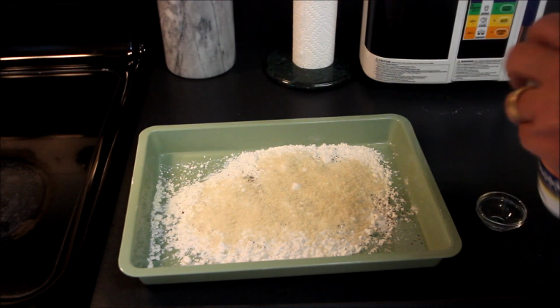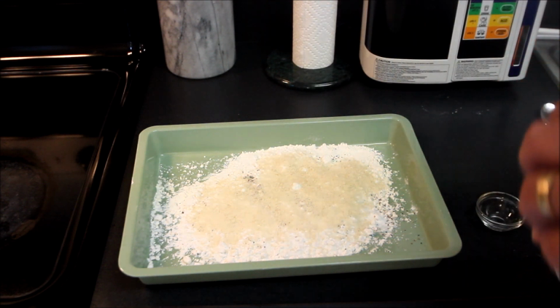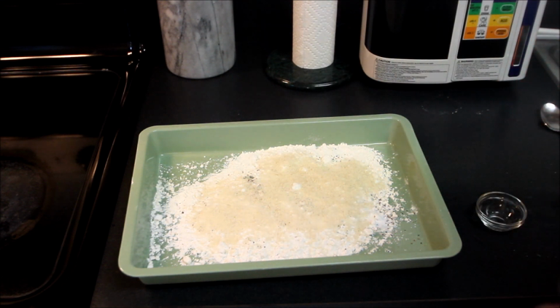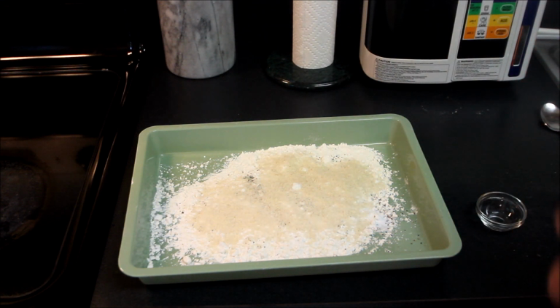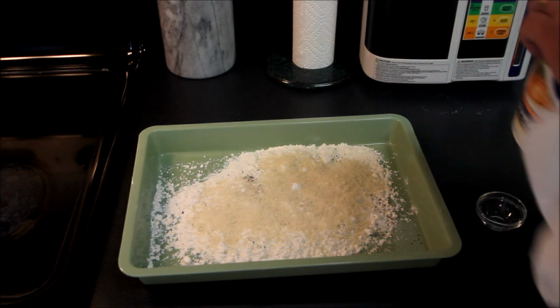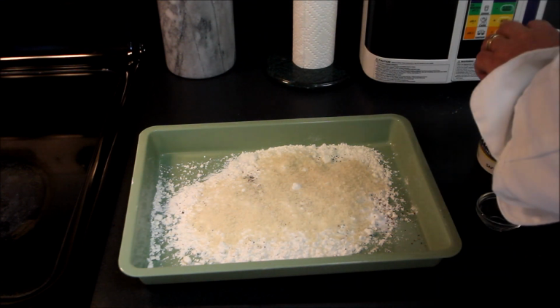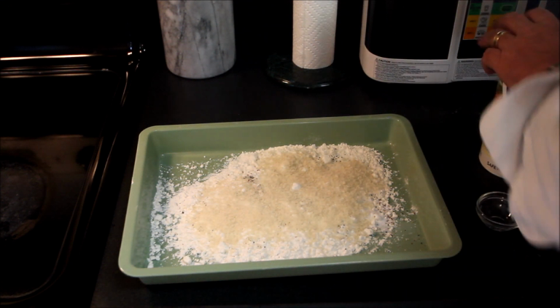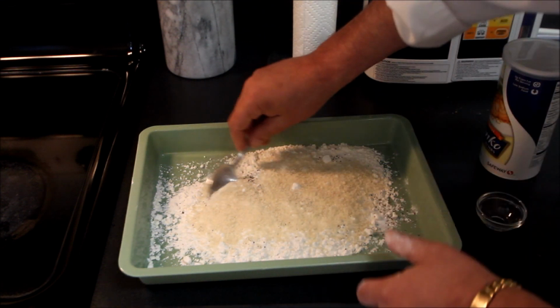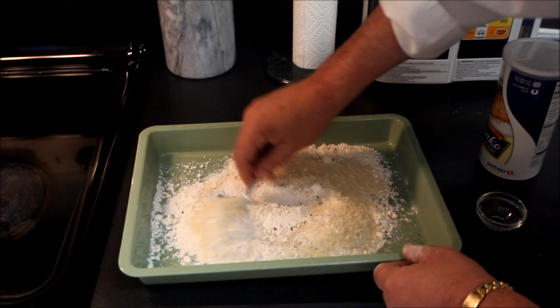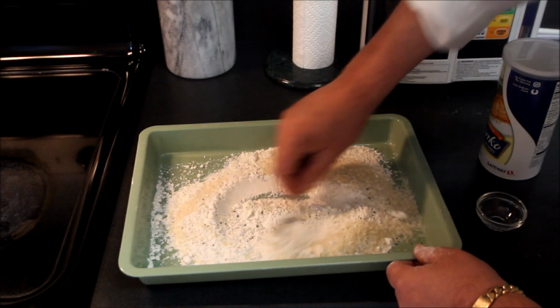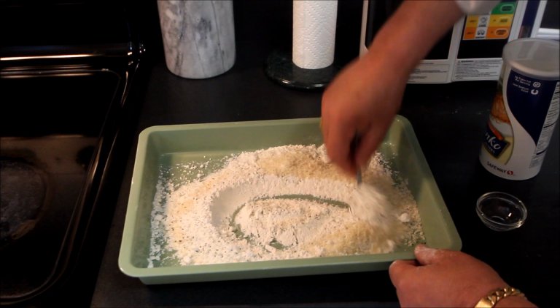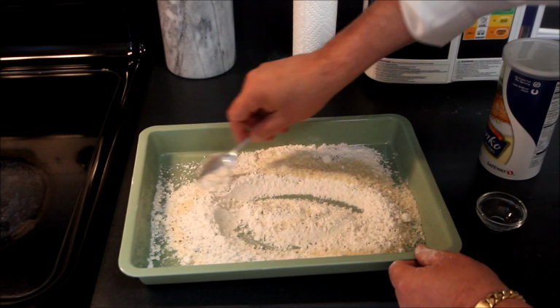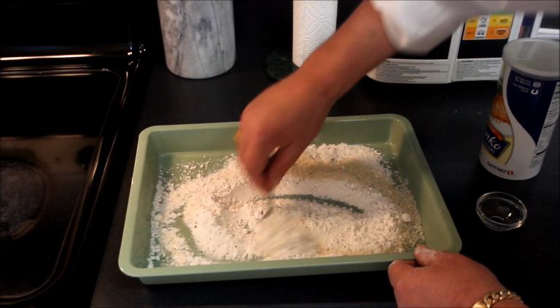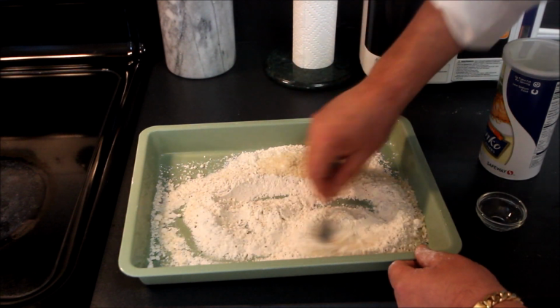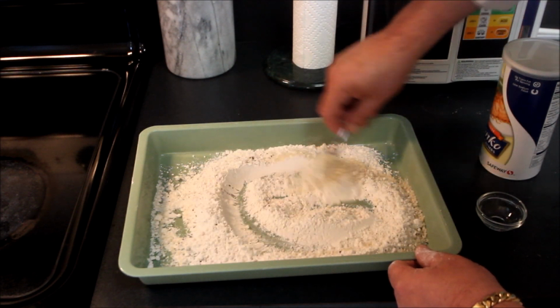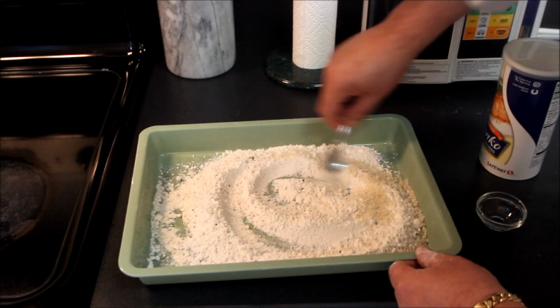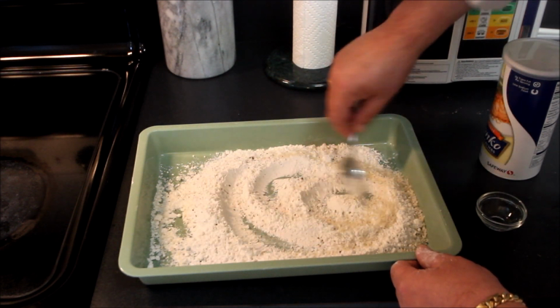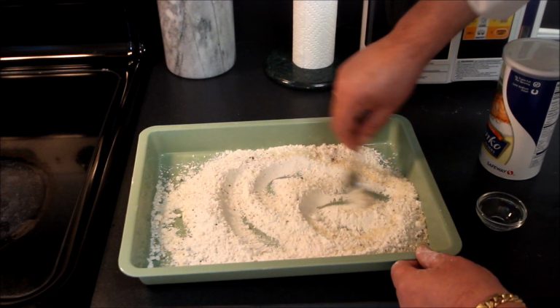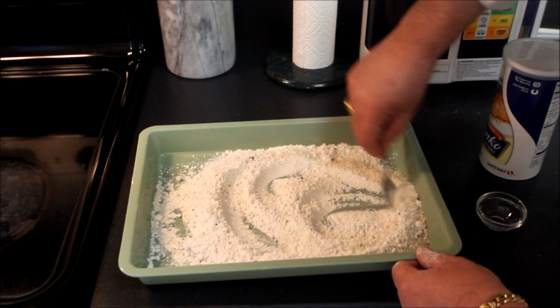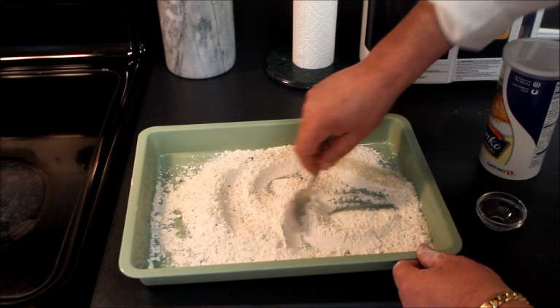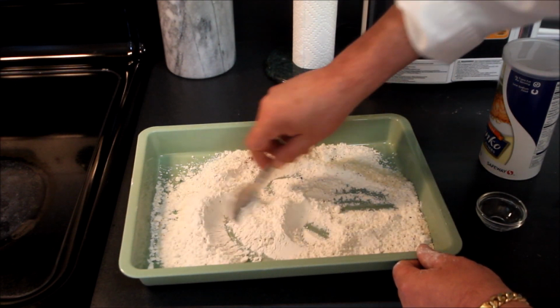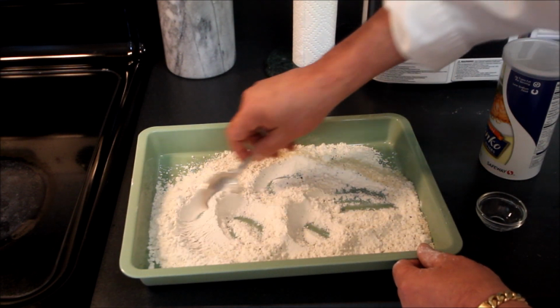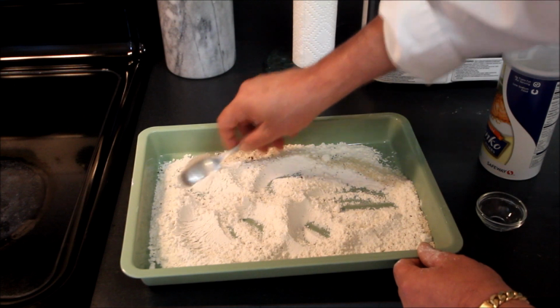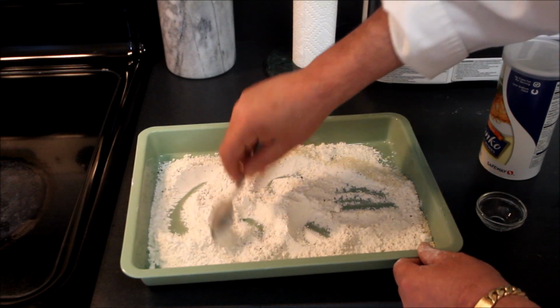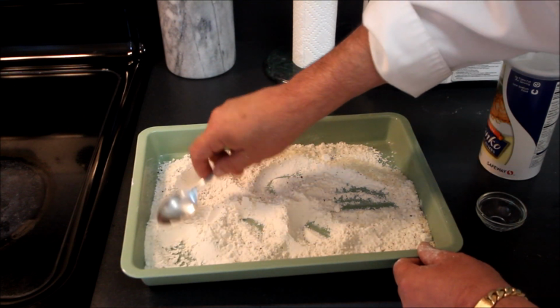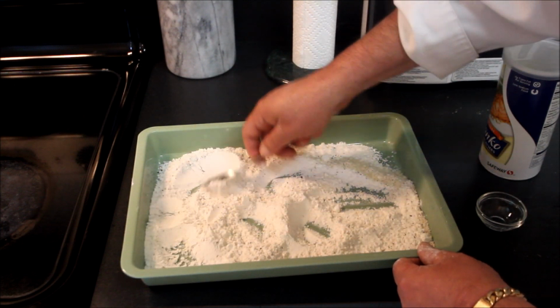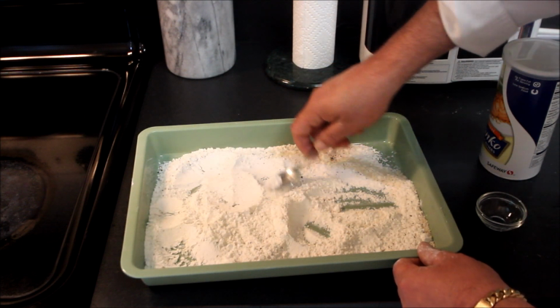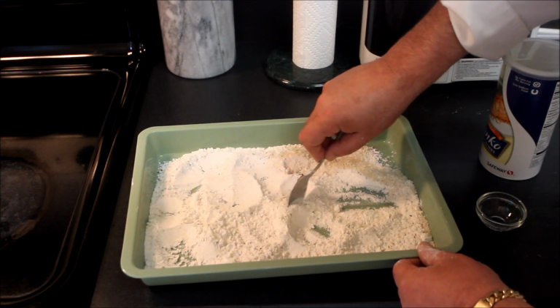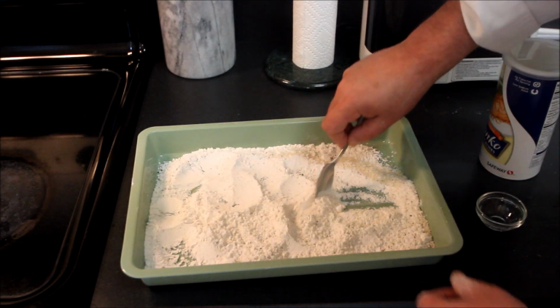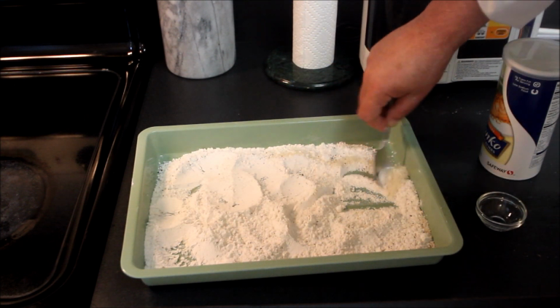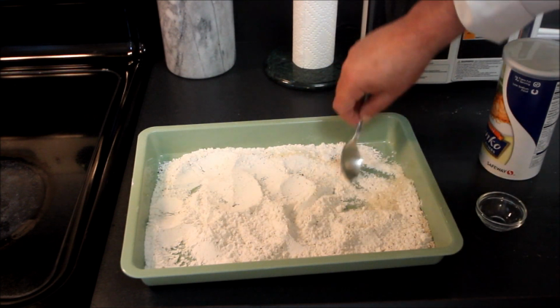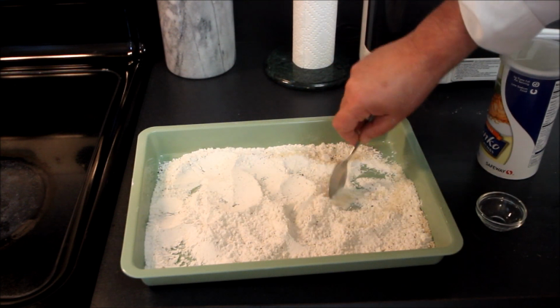We just put that in there and I take a spoon, thoroughly mix all the ingredients, and then we can take our chicken and prep that up. We'll come back and do just that.